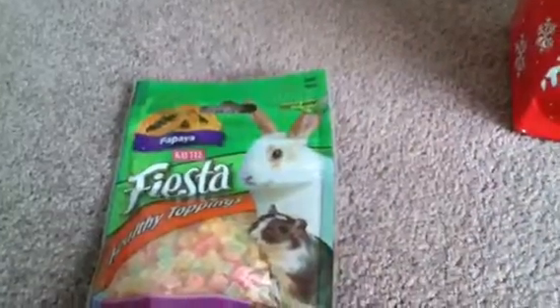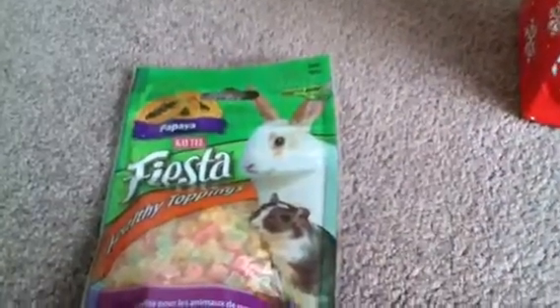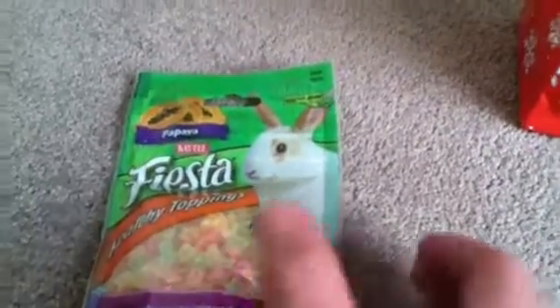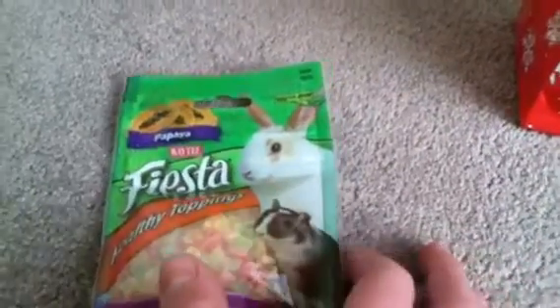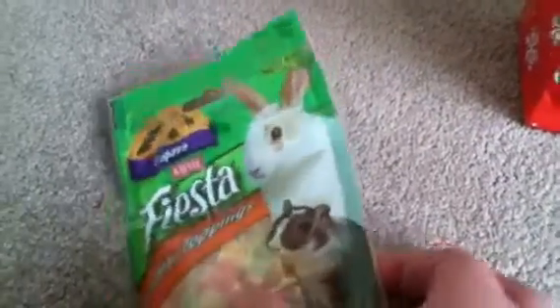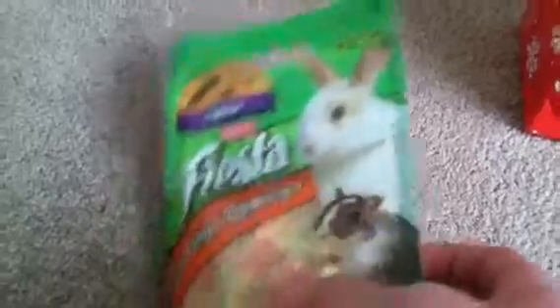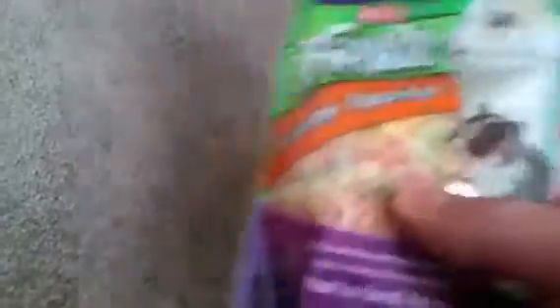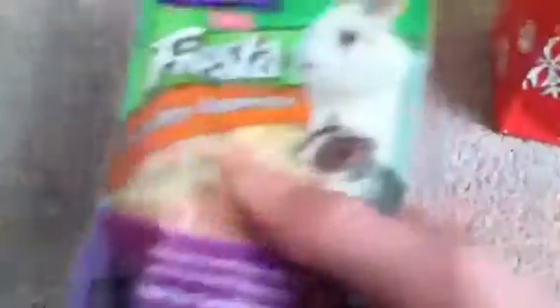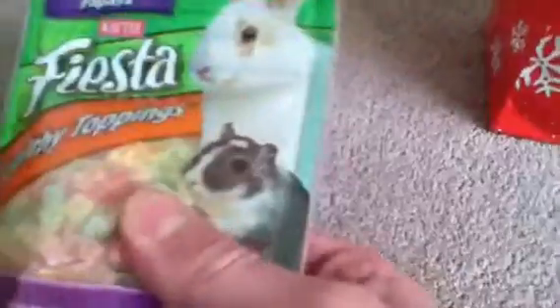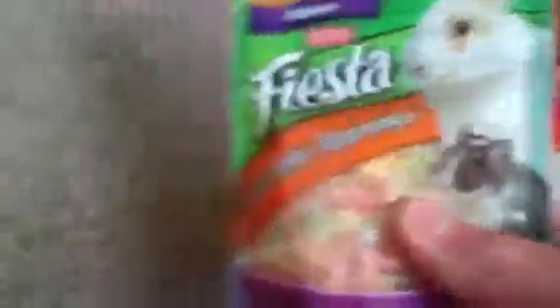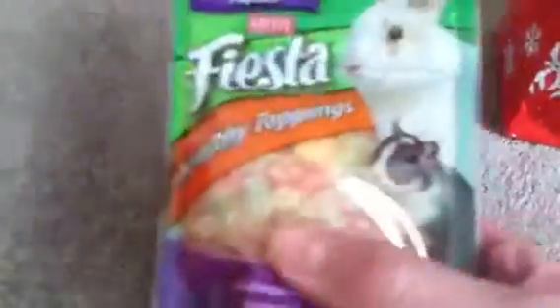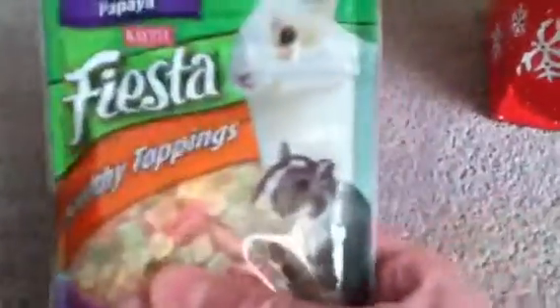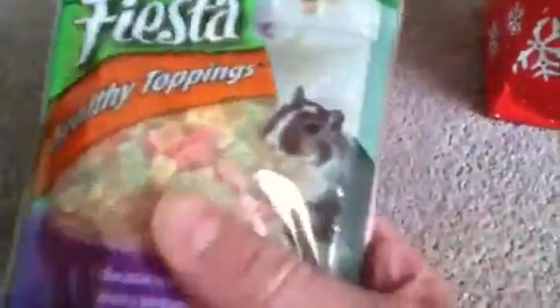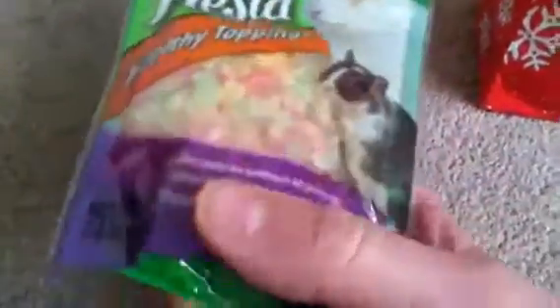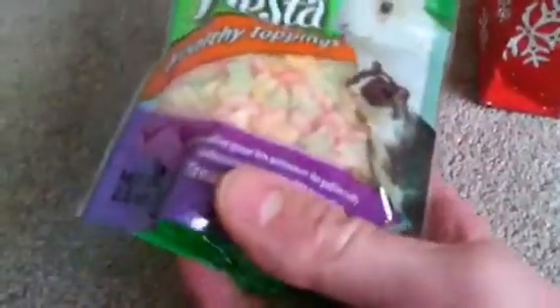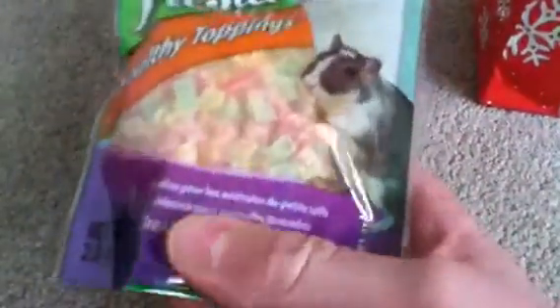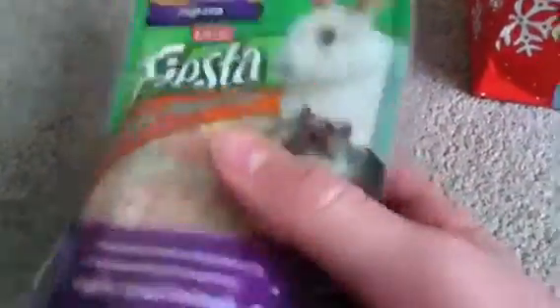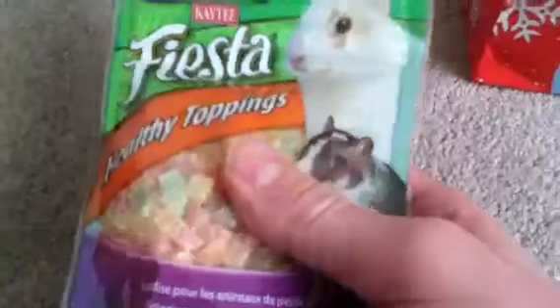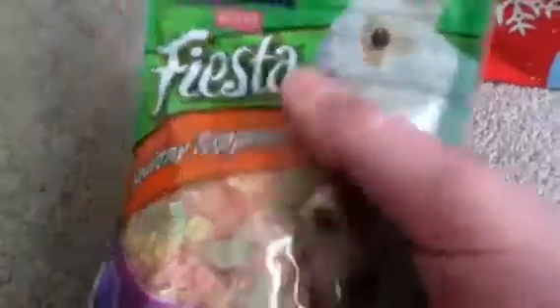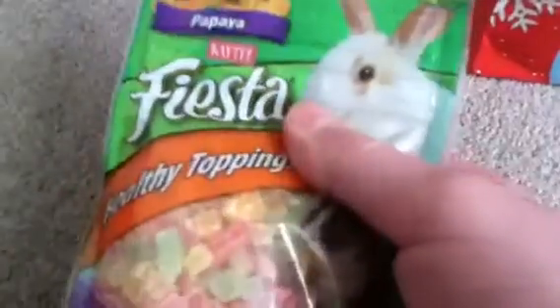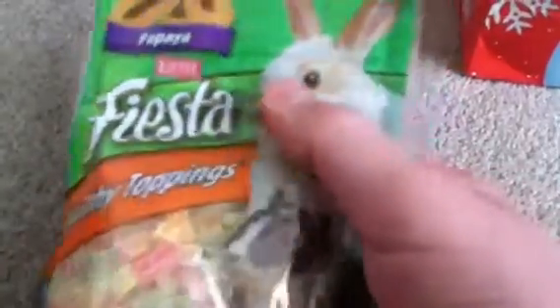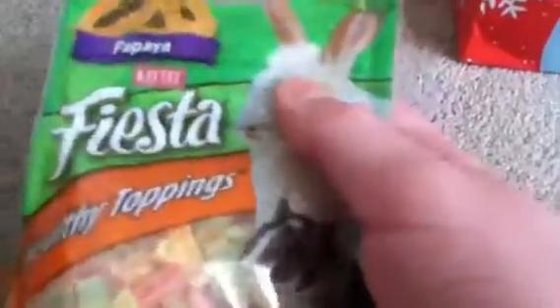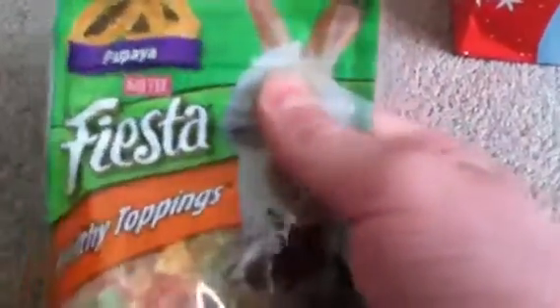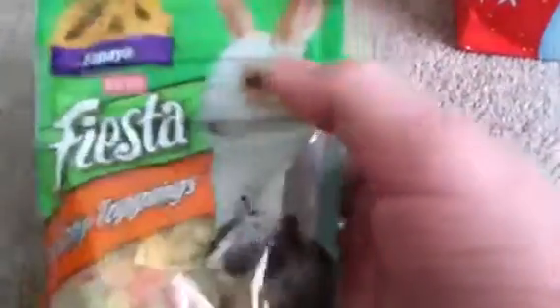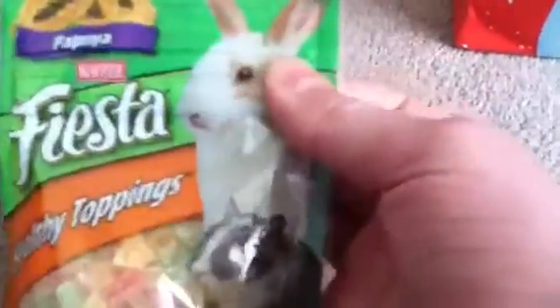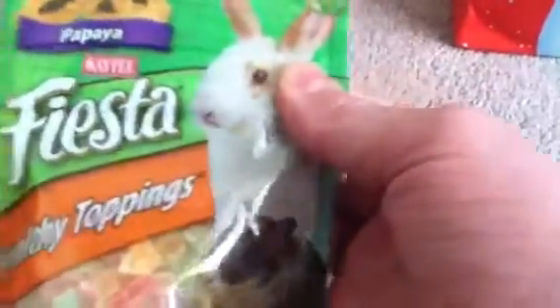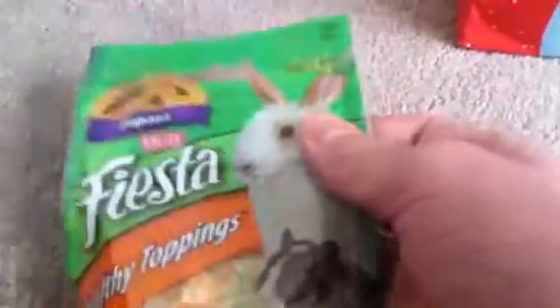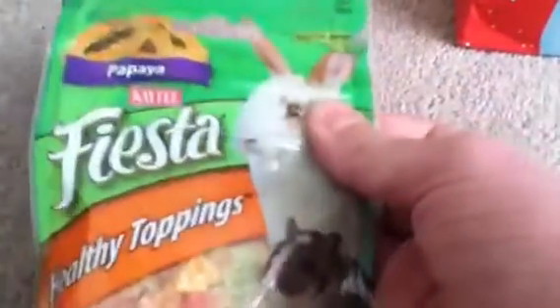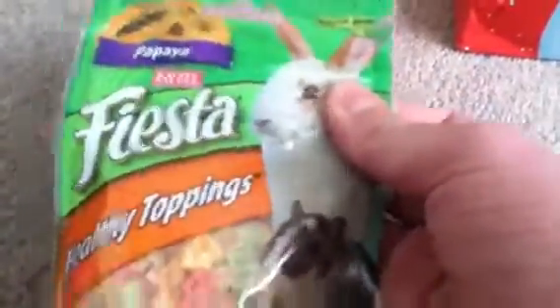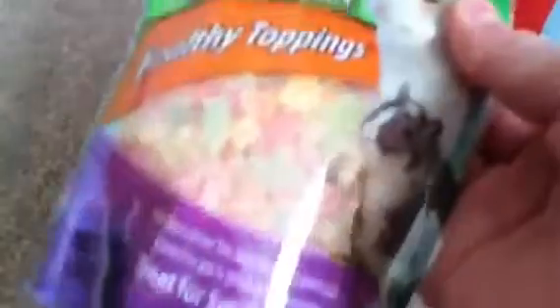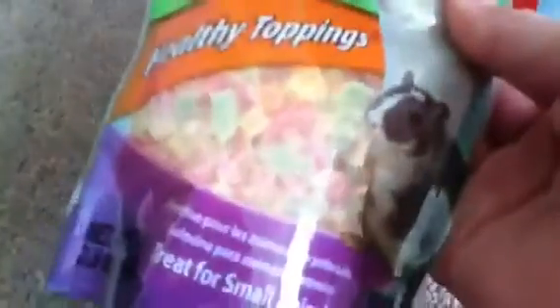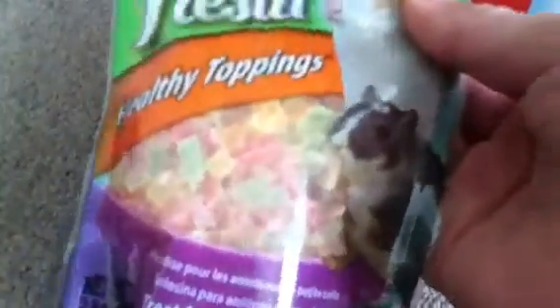Then you will be getting papaya KT's healthy toppings, which is just small pieces of papaya. Mostly every small animal owner has them, but if you already have them it is good to have an extra bag, as it's great and all pets love it, and it is for small animals.